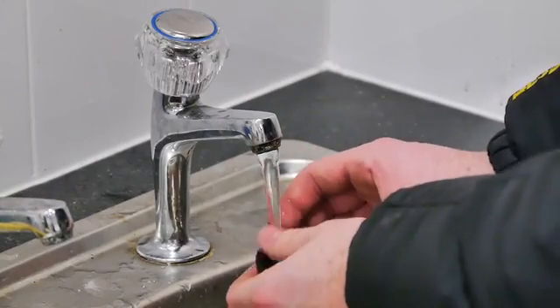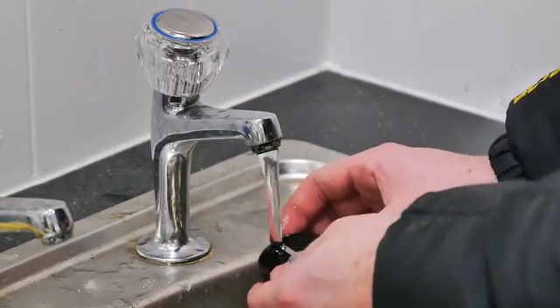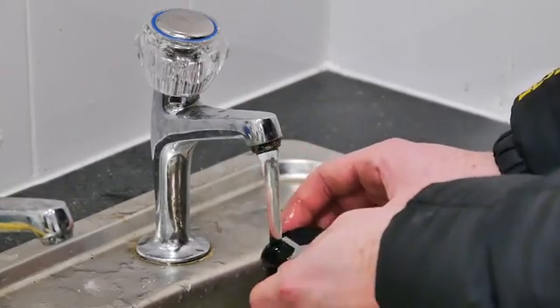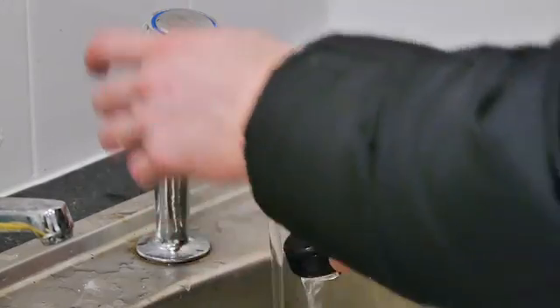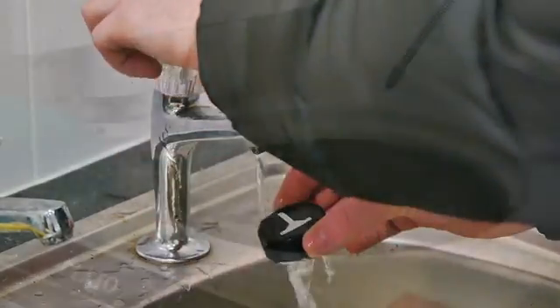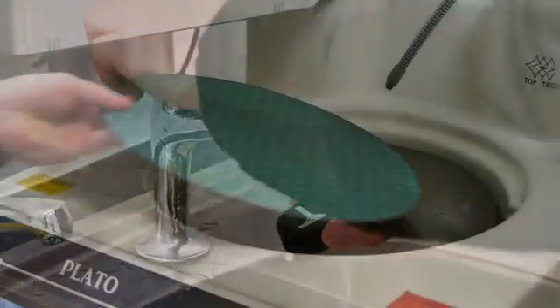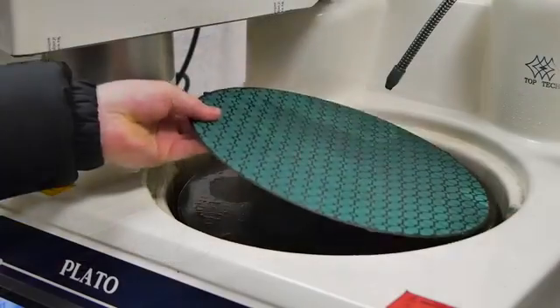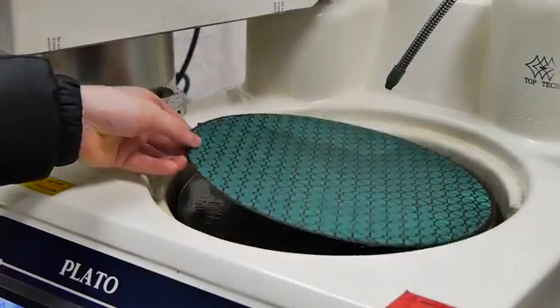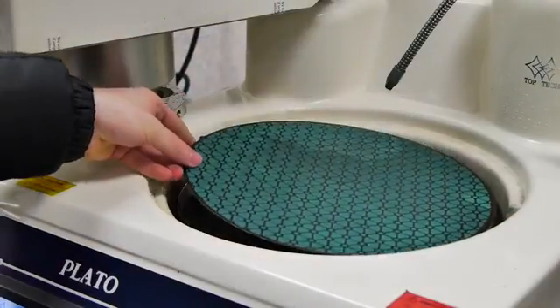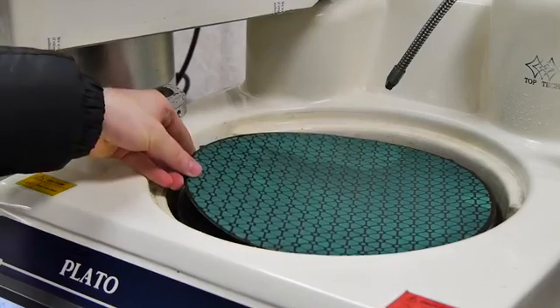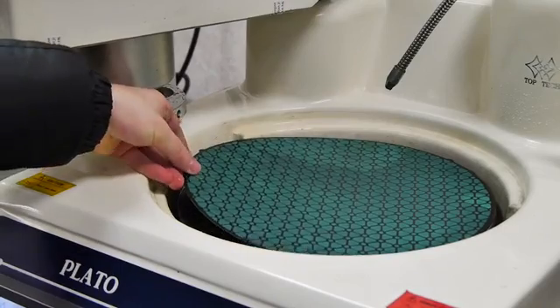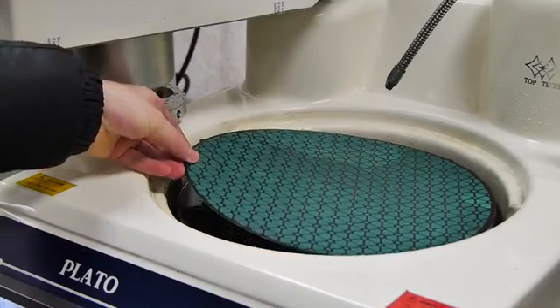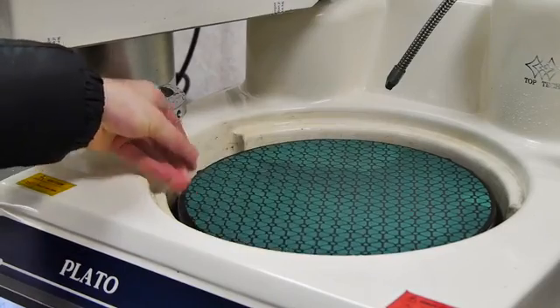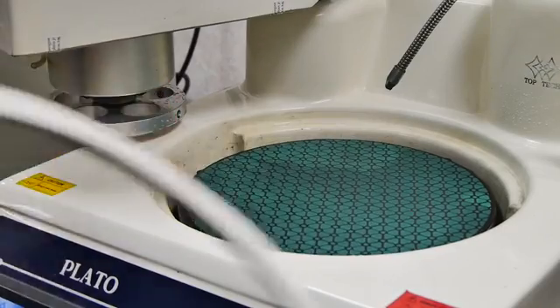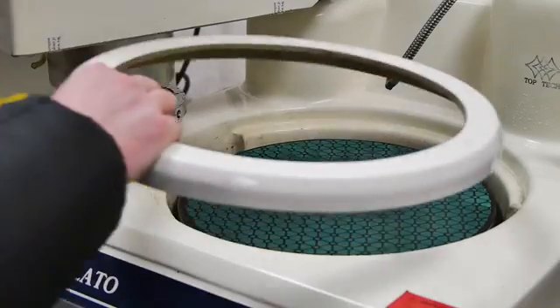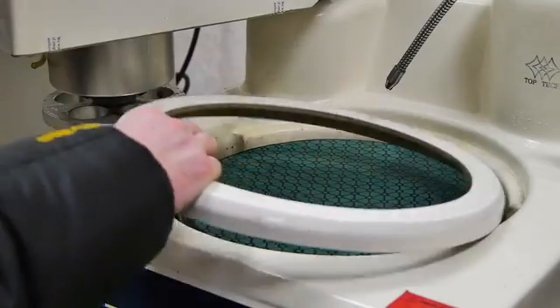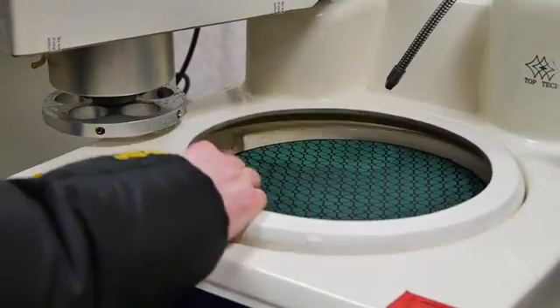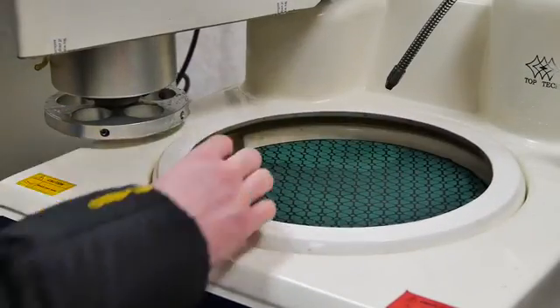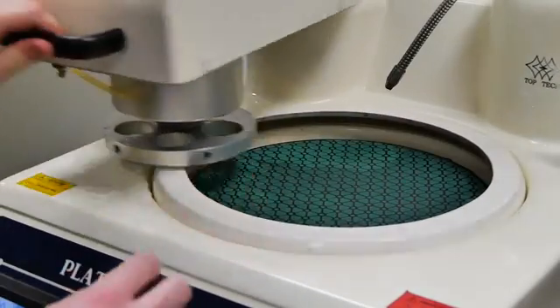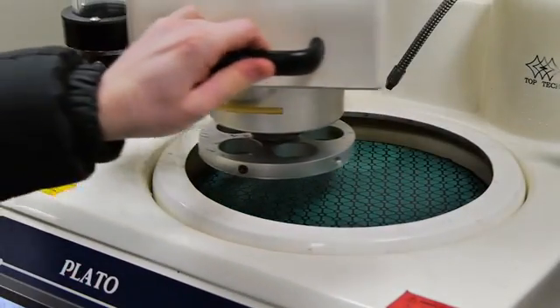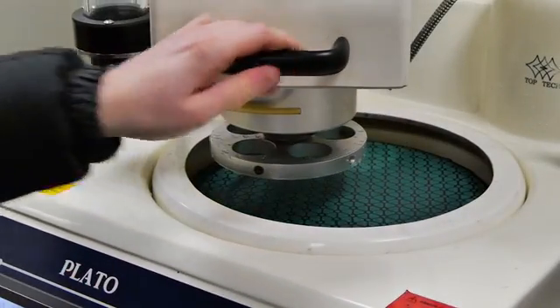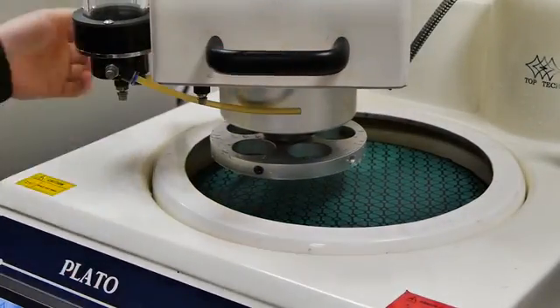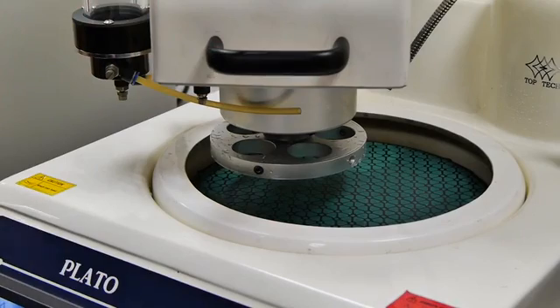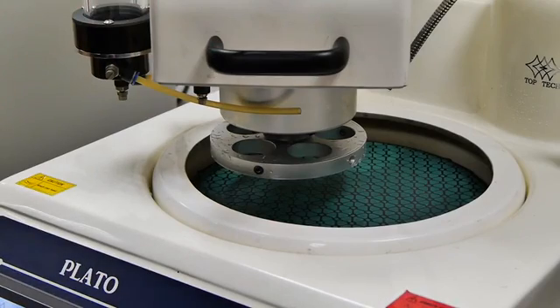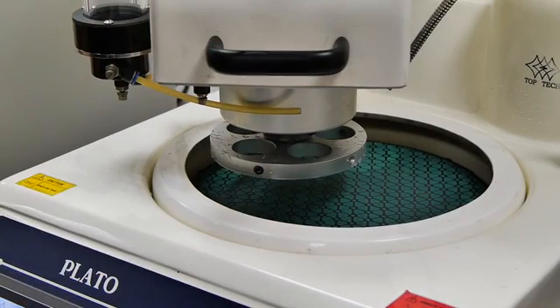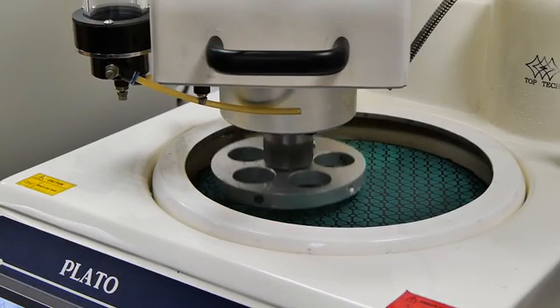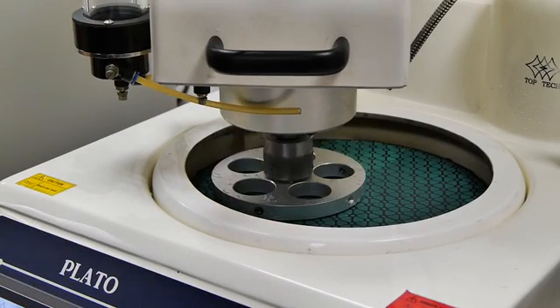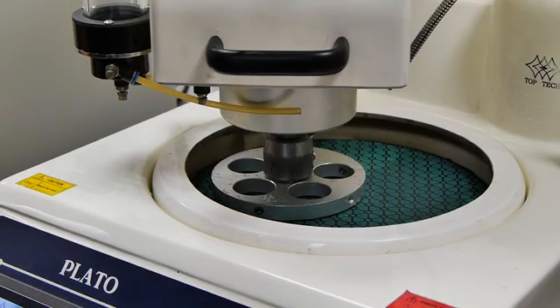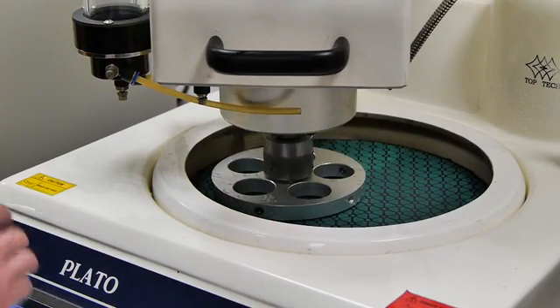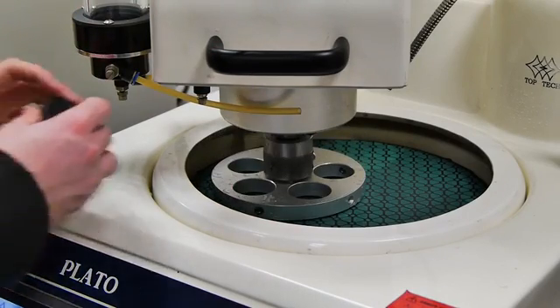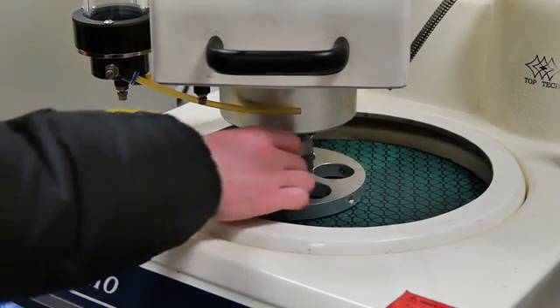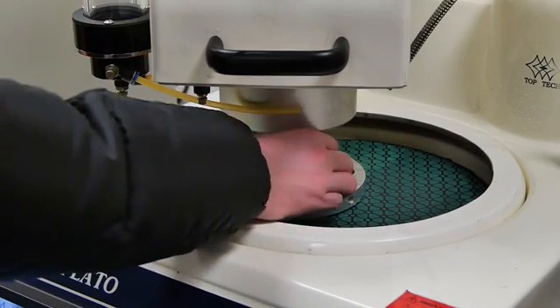The next stage of the route is a Largan 9 disc using Diamax Poly 9 micron diamond. However, other concentrations of diamond are available. At every stage the head must be locked off using the lock on the left hand side of the machine.